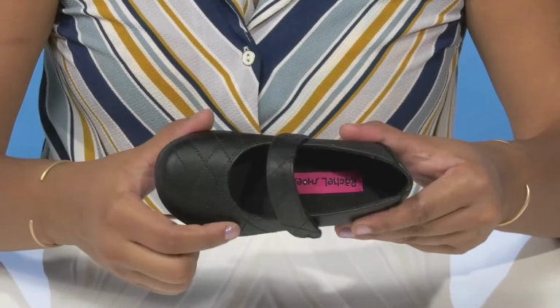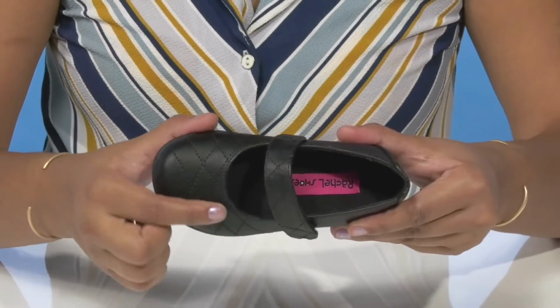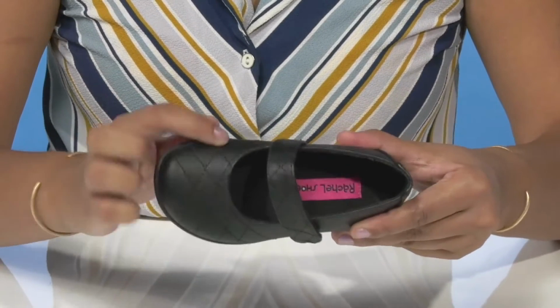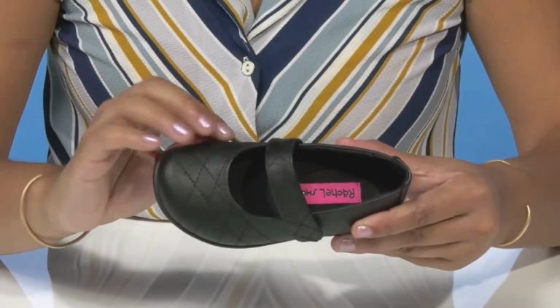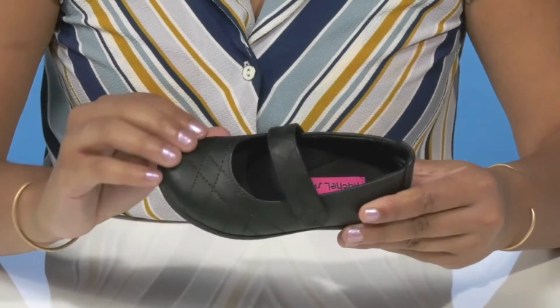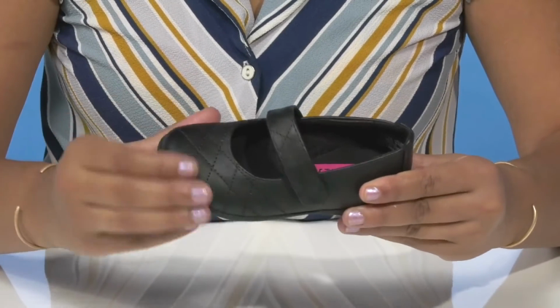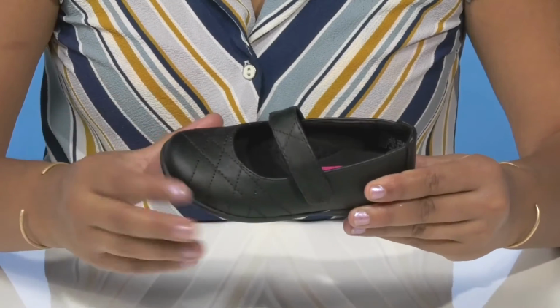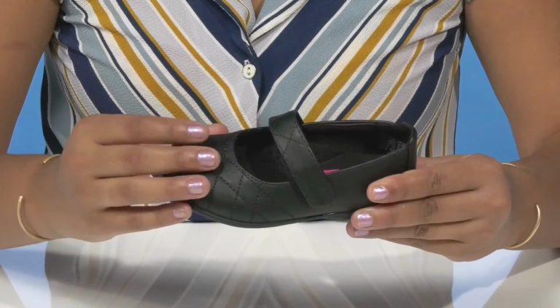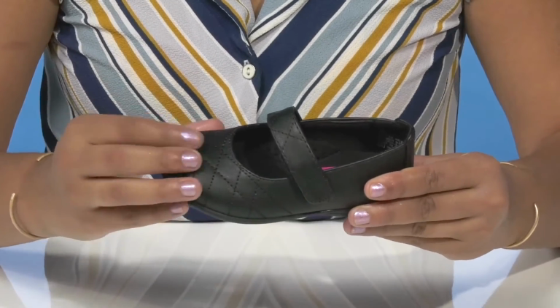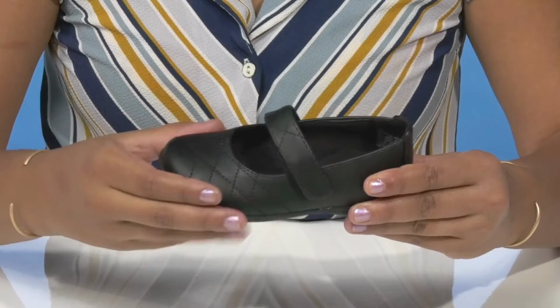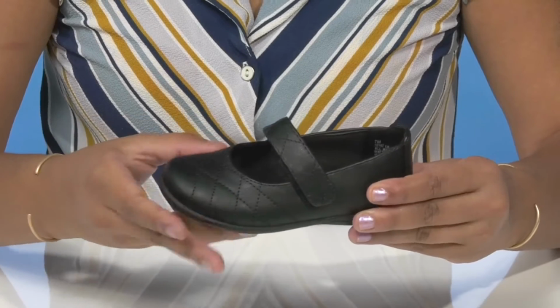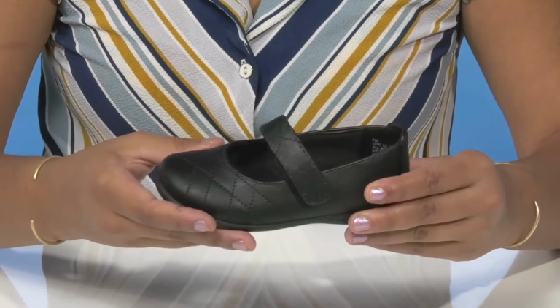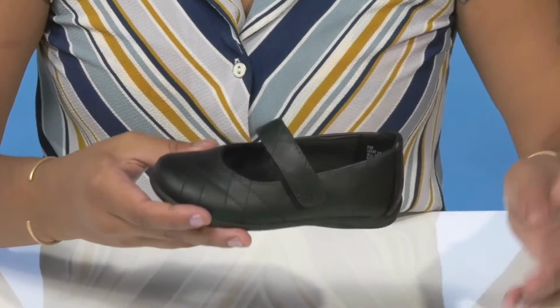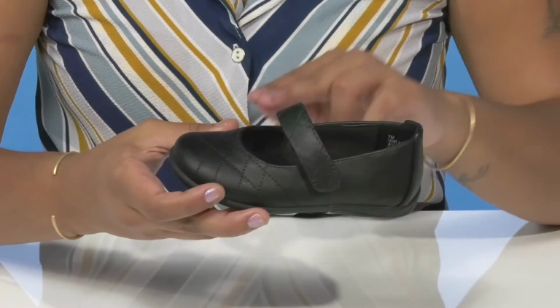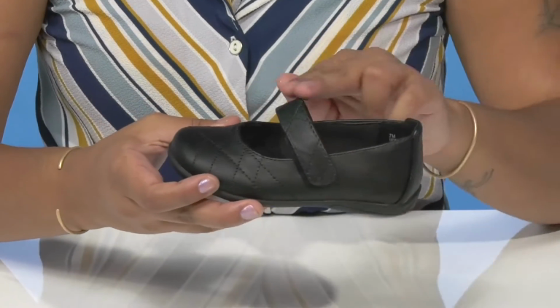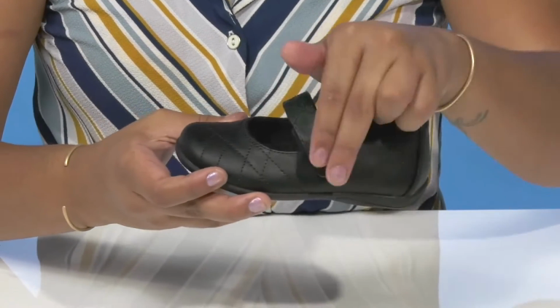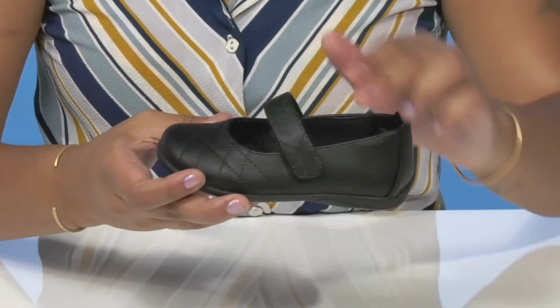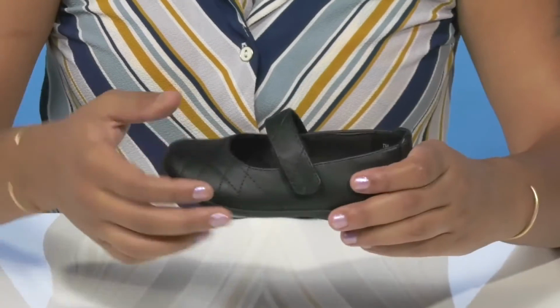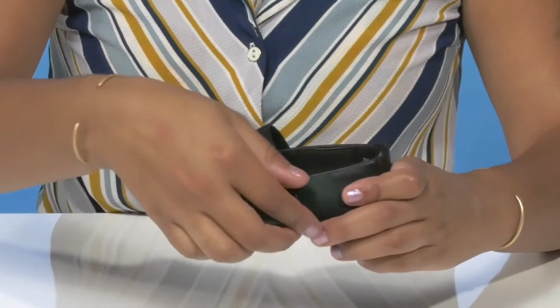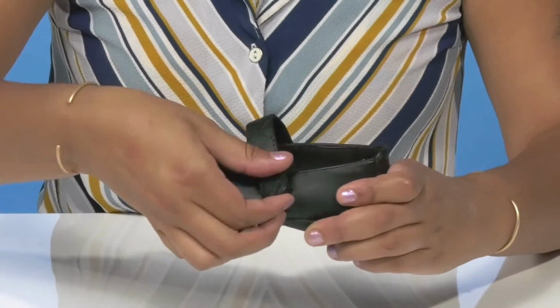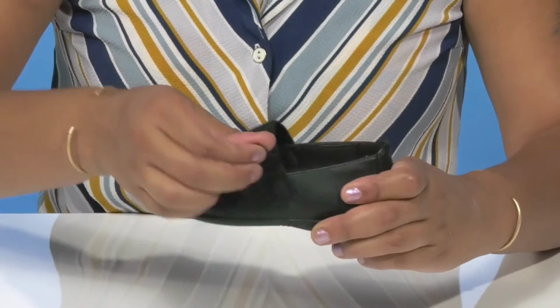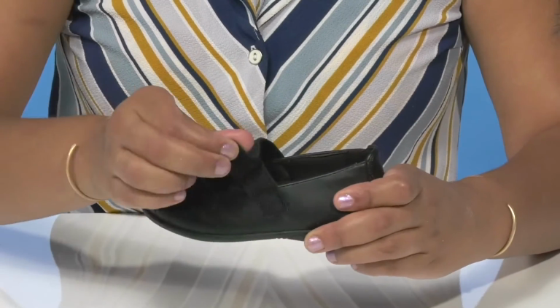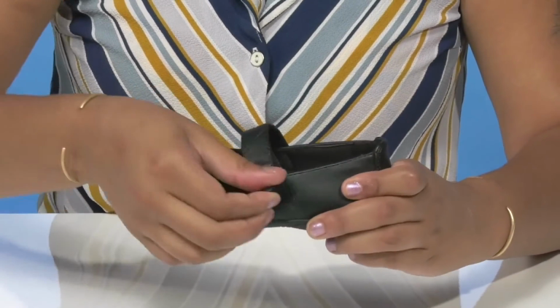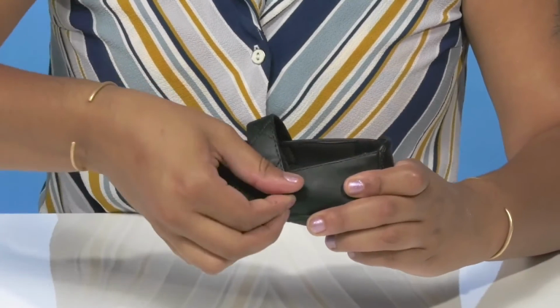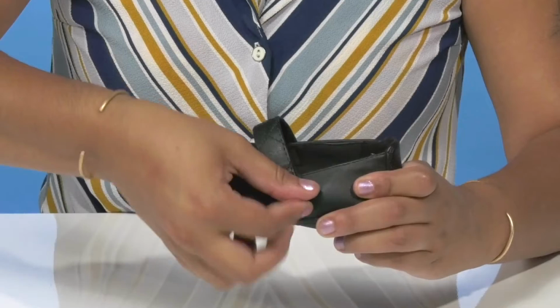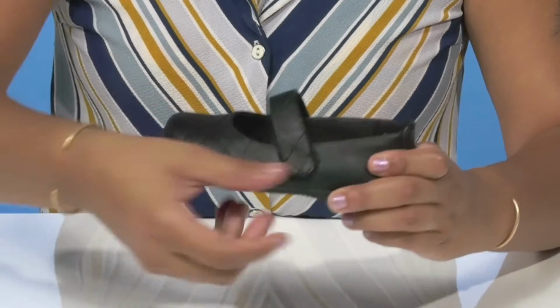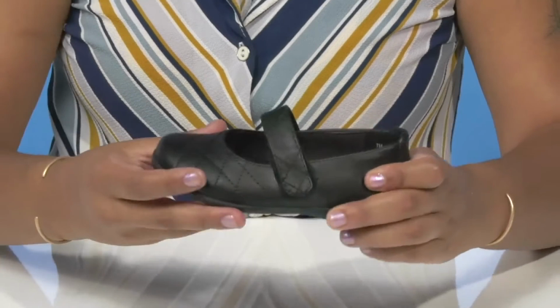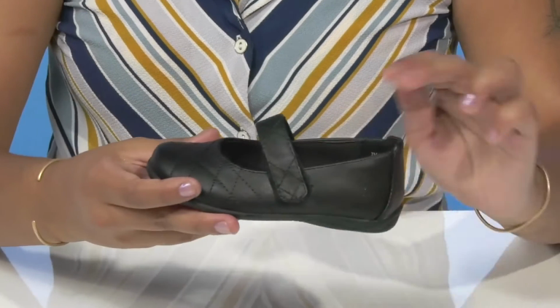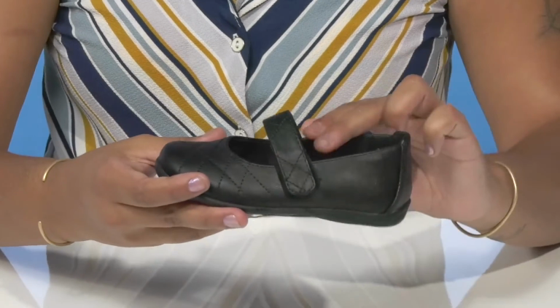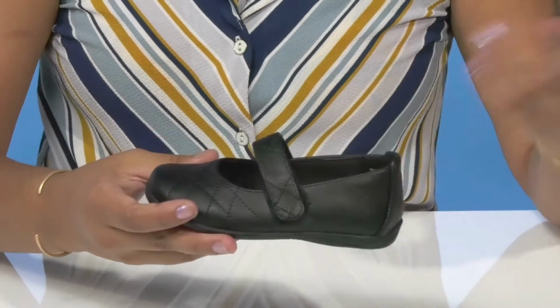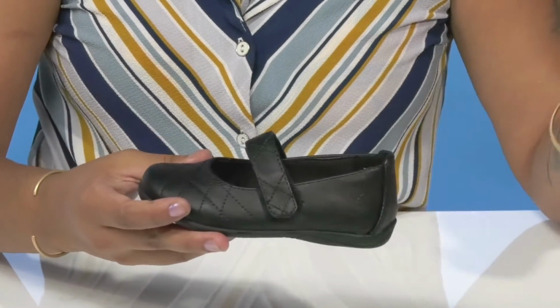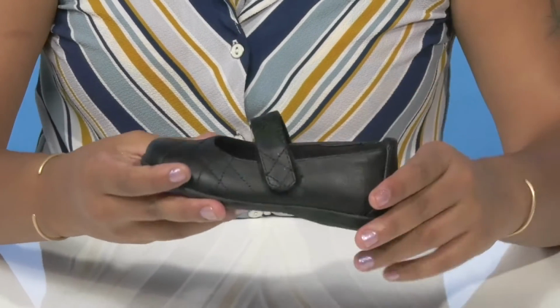Some stitch detailing adds a little bit of extra fashion to this shoe, and they'll love the fact that the center strap is actually a hook and loop closure, allowing them to easily slip into or out of it.